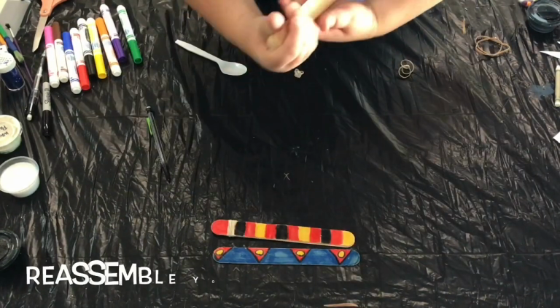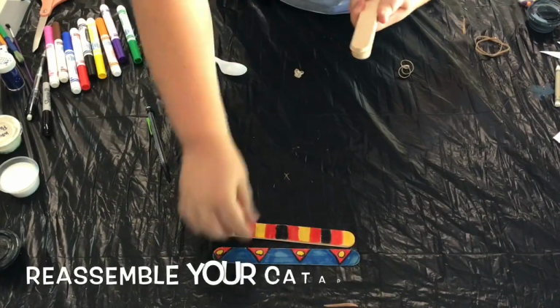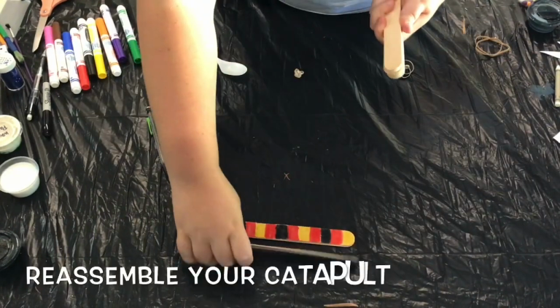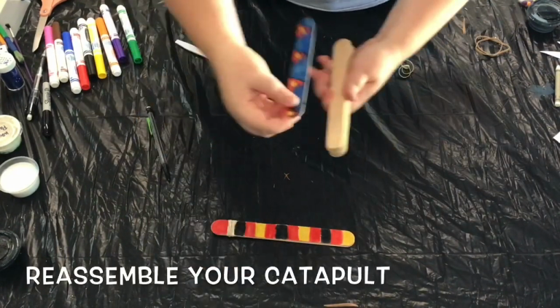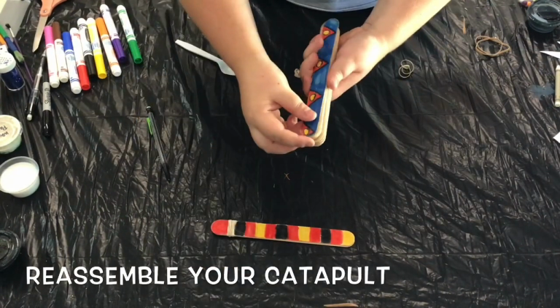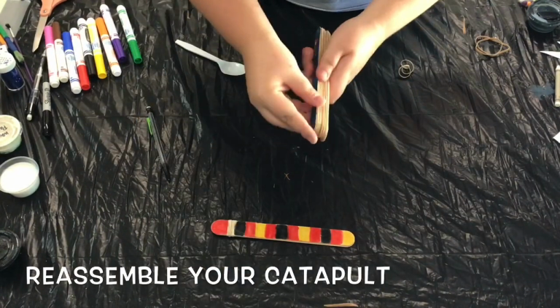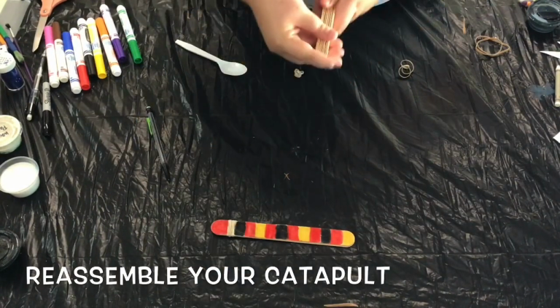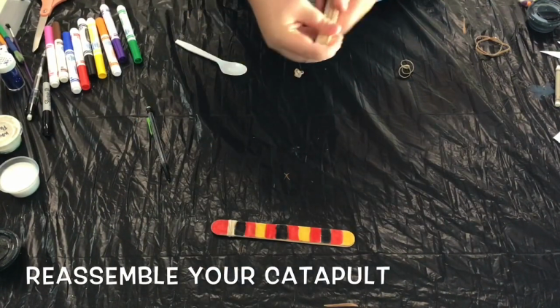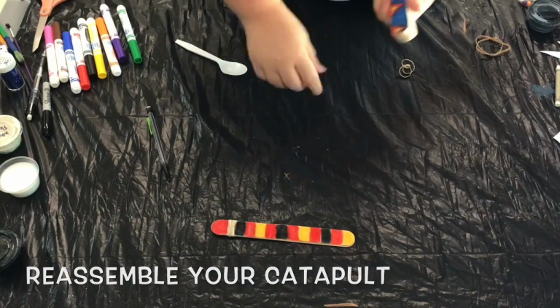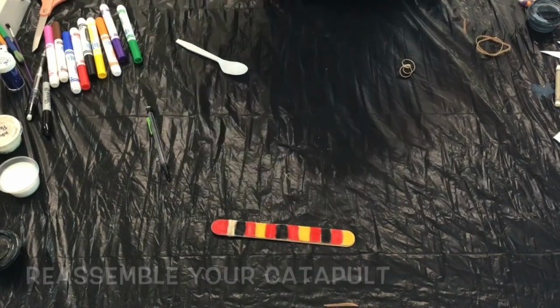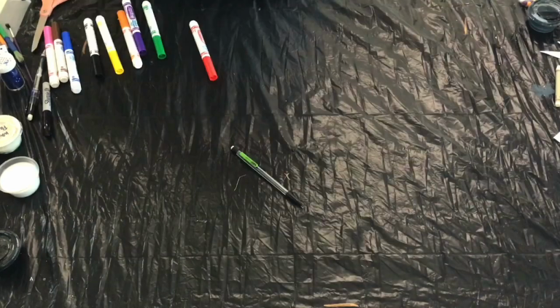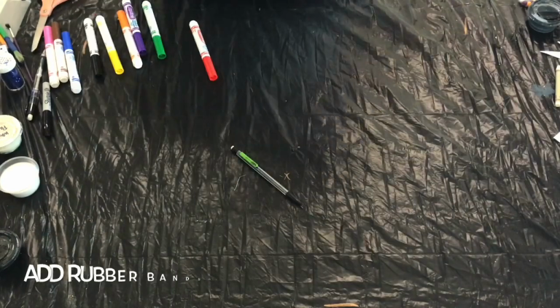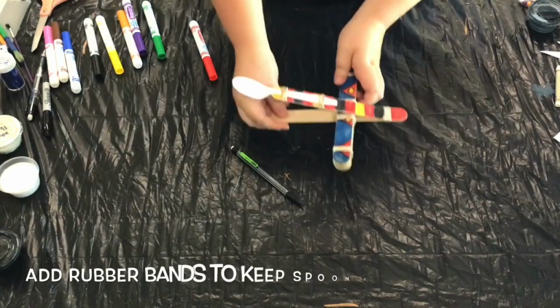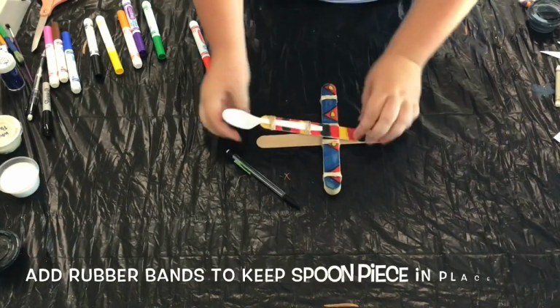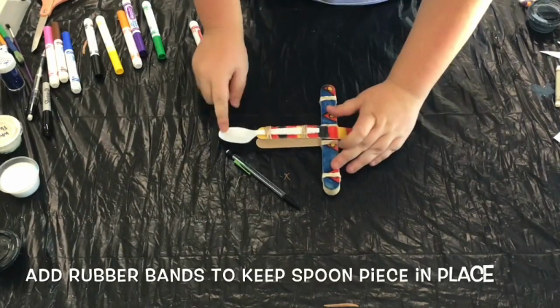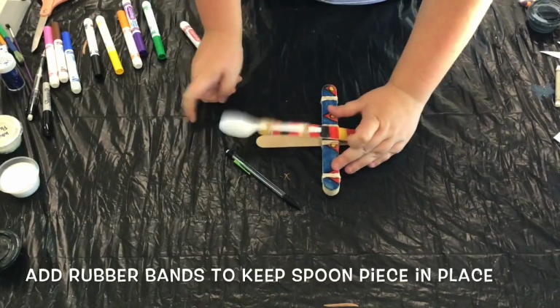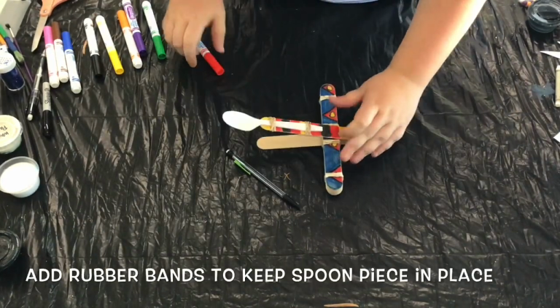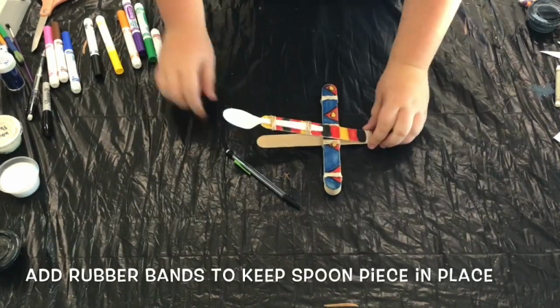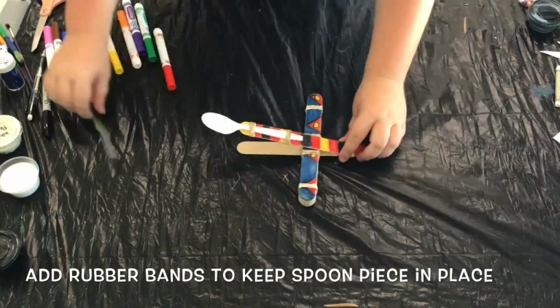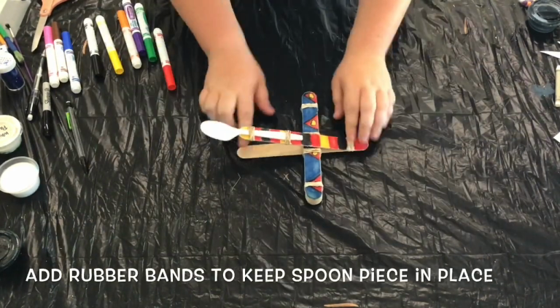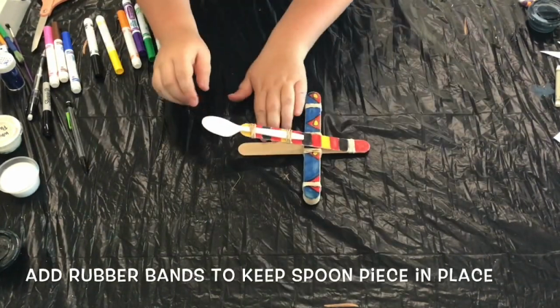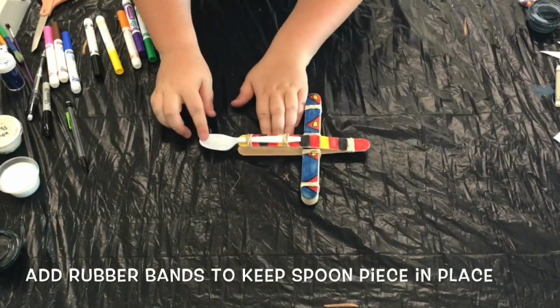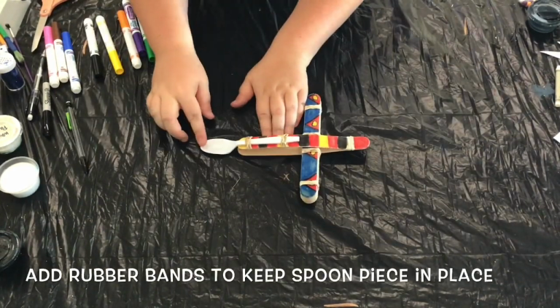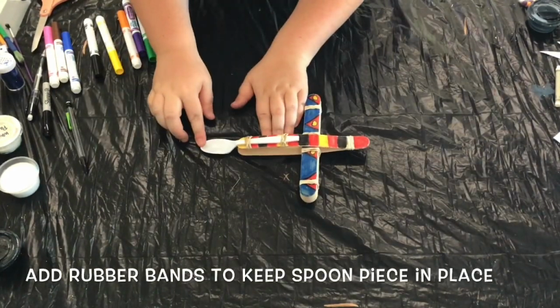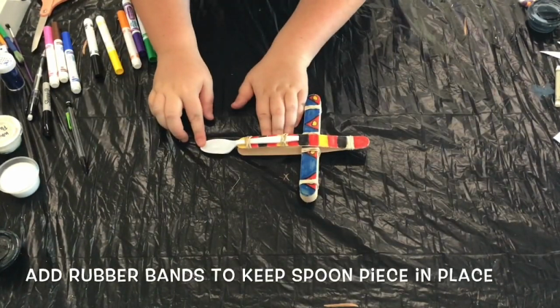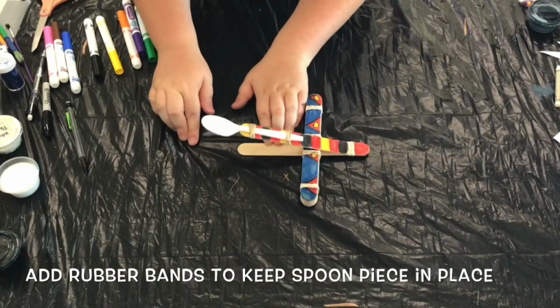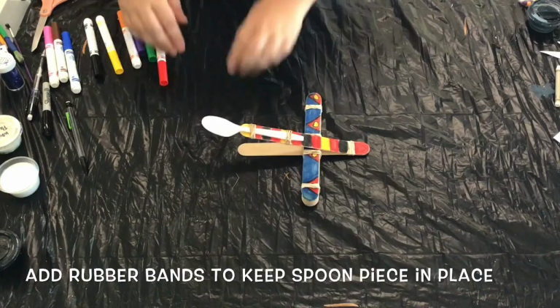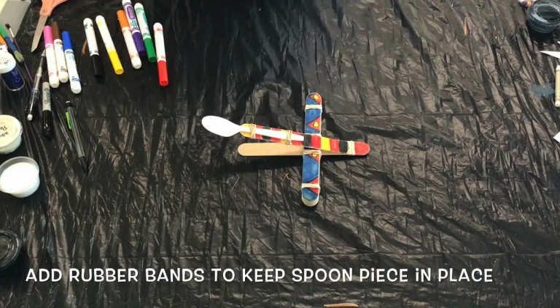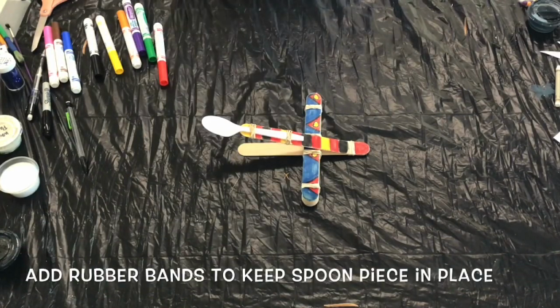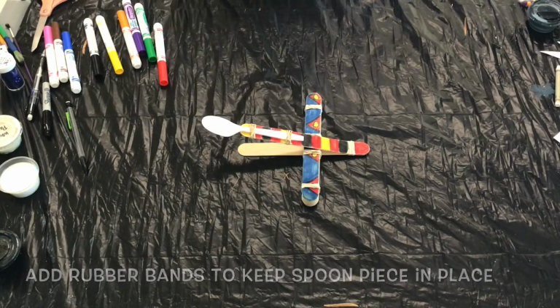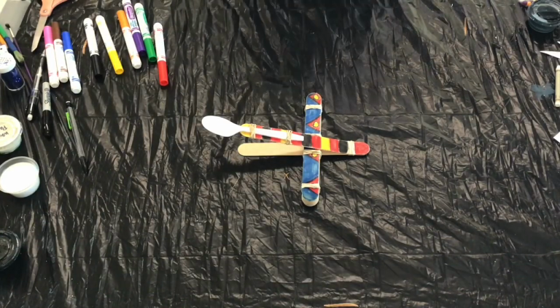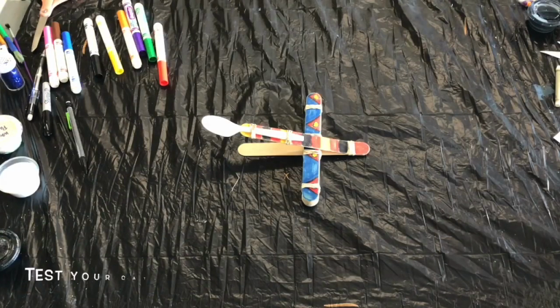Once you're done decorating, you can reassemble your catapult. At this point, you can add rubber bands to either side of the spoon piece to help keep it in place while the catapult is in motion.